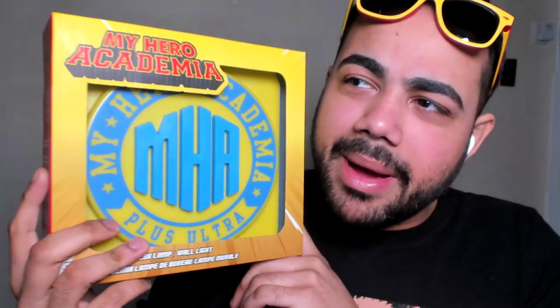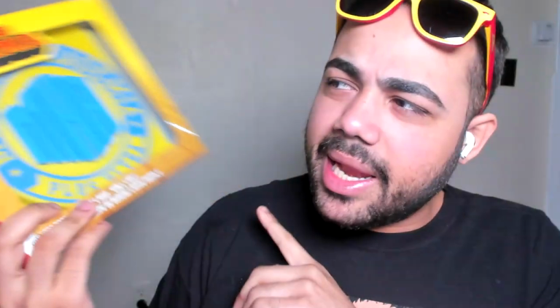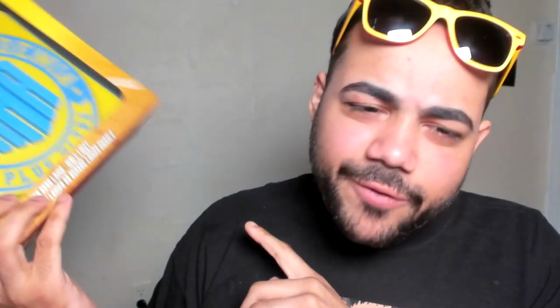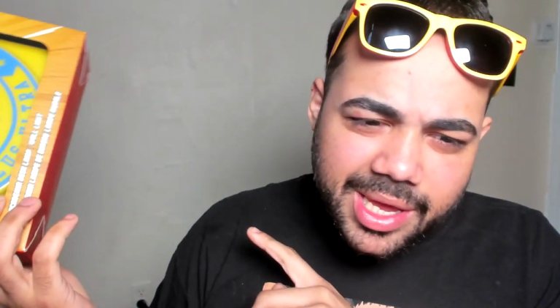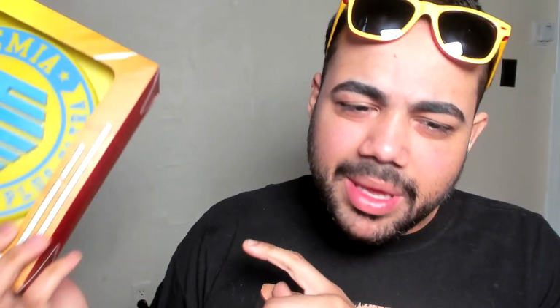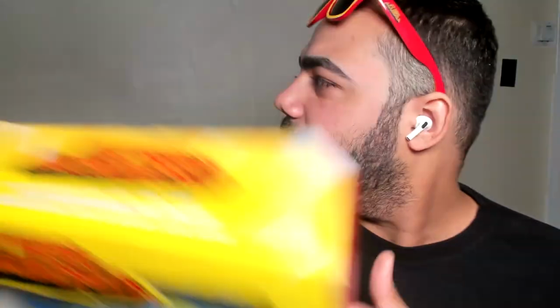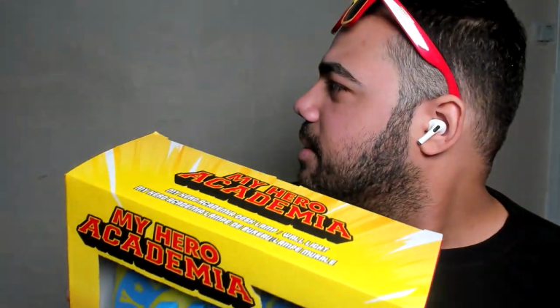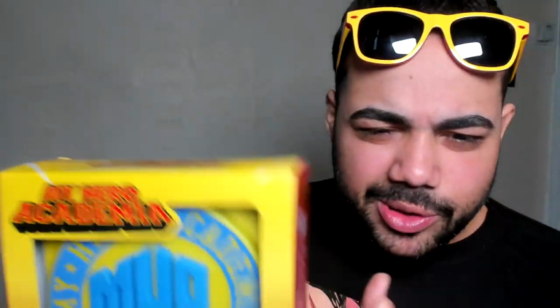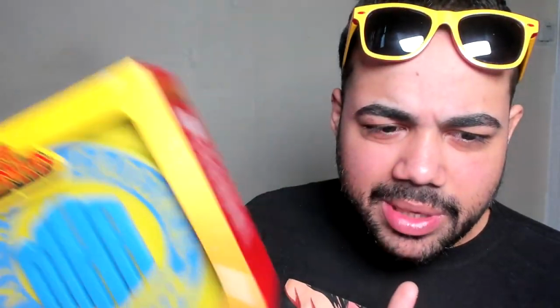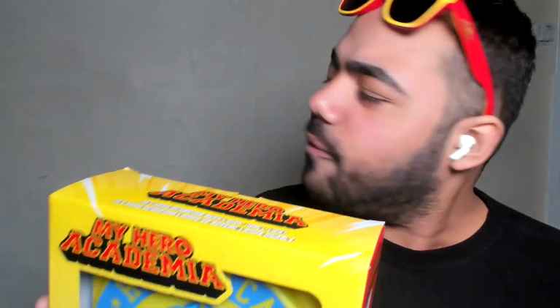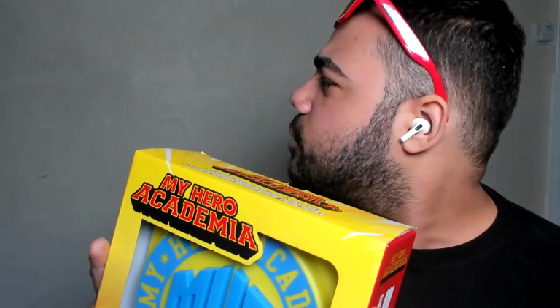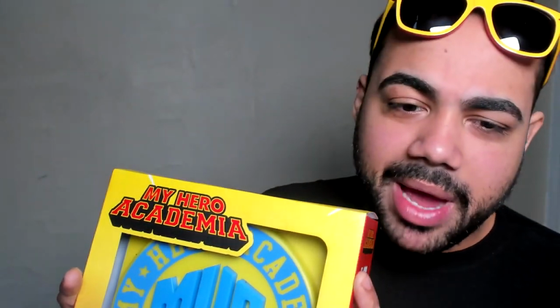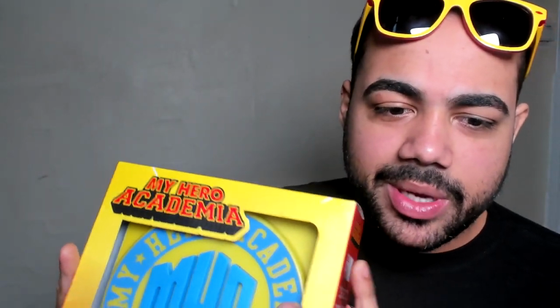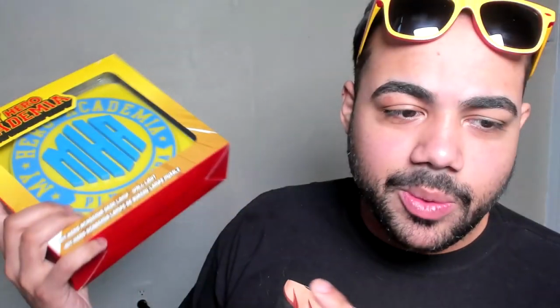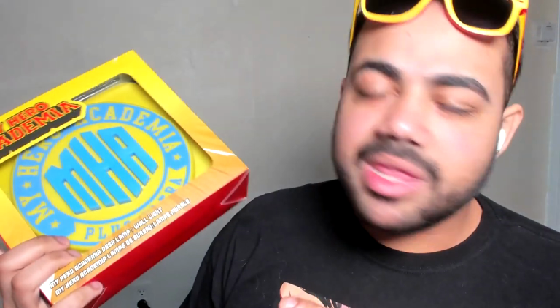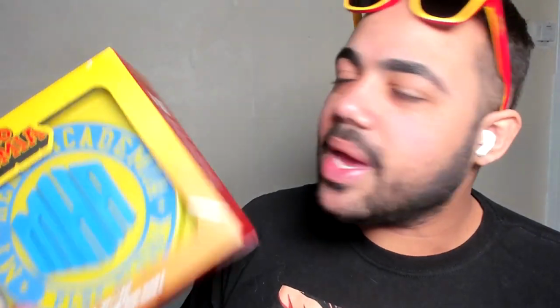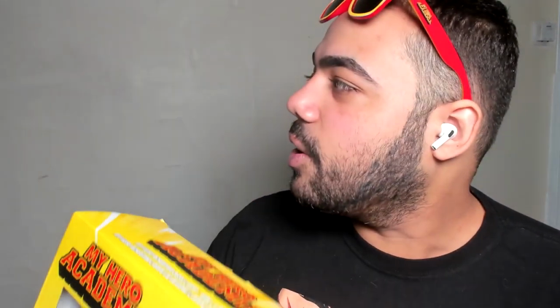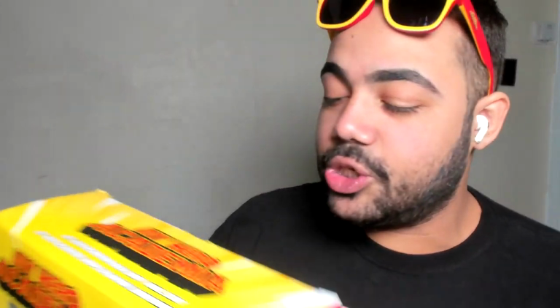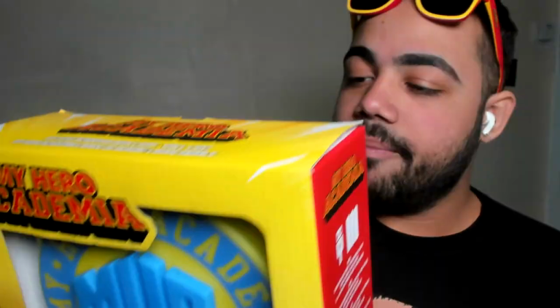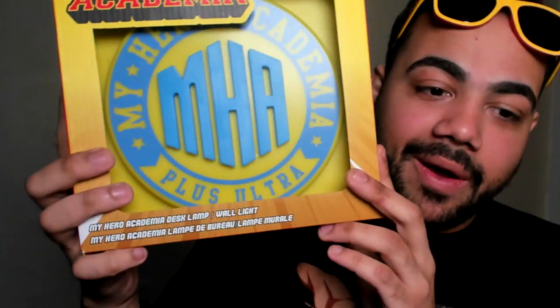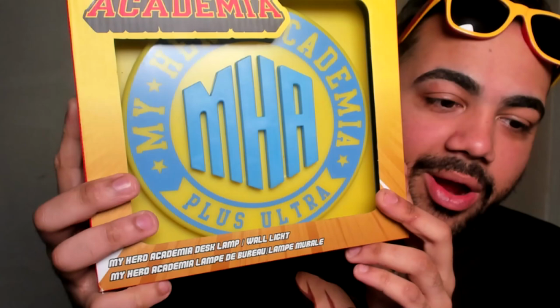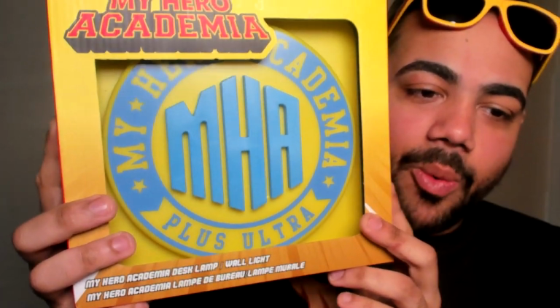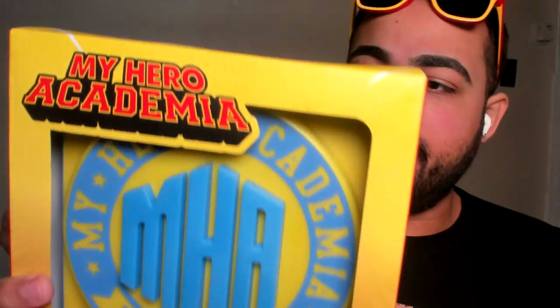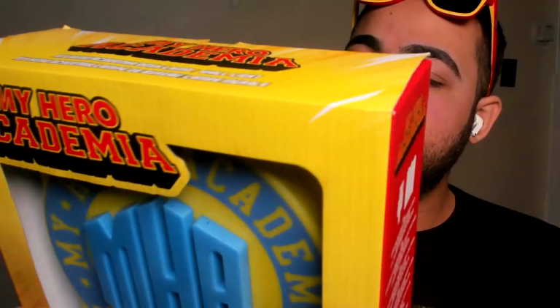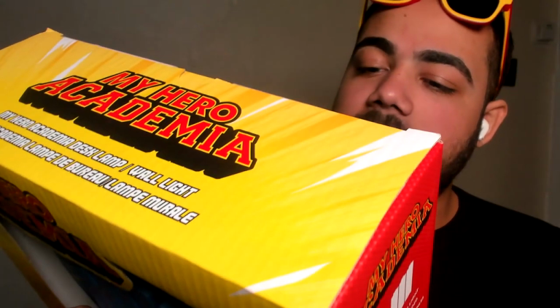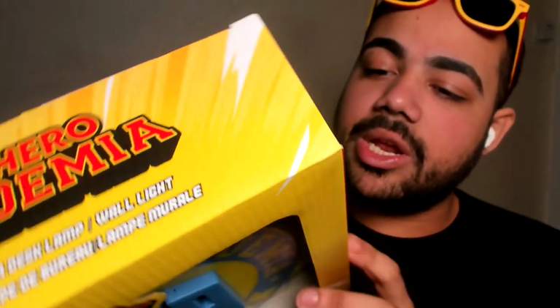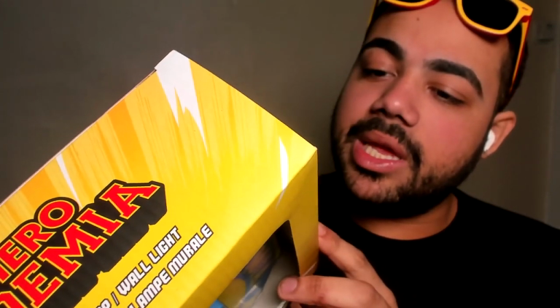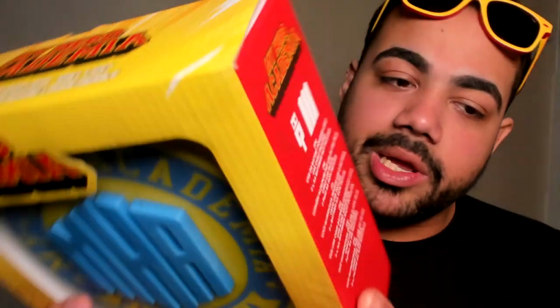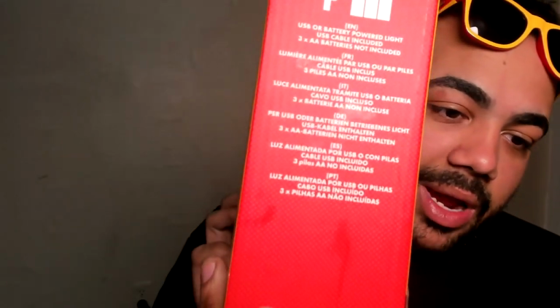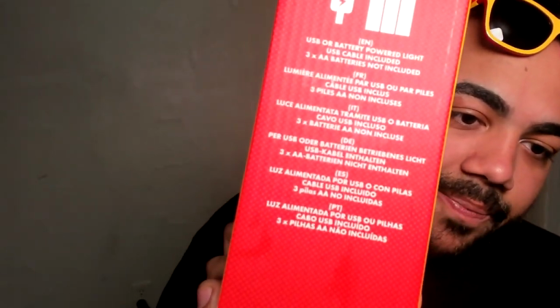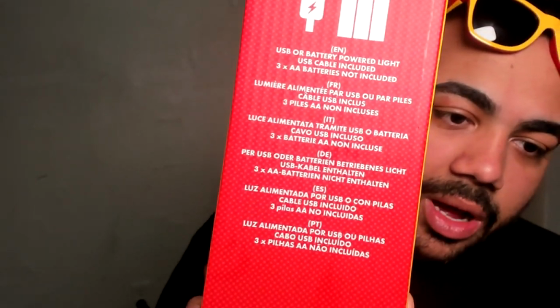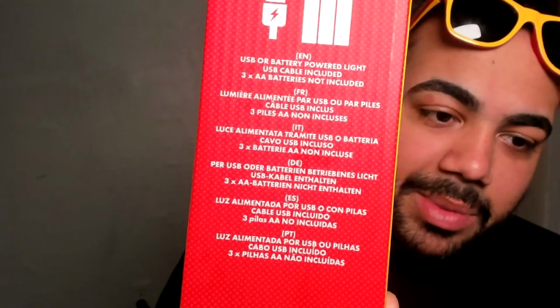I might get like a shelf or something, or maybe some posters. Let me know what you guys want to see back there, or what series you want to see — maybe we can have a little rotation. But we do have this My Hero Academia wall lamp. I haven't taken it out of the box yet or plugged it in, but you can see right here all the information.